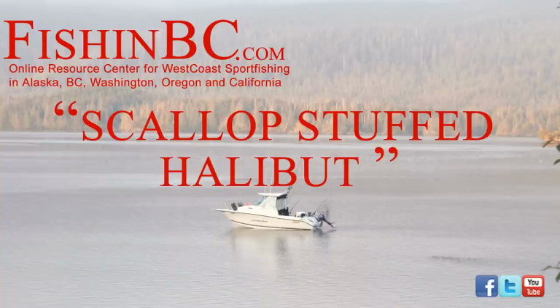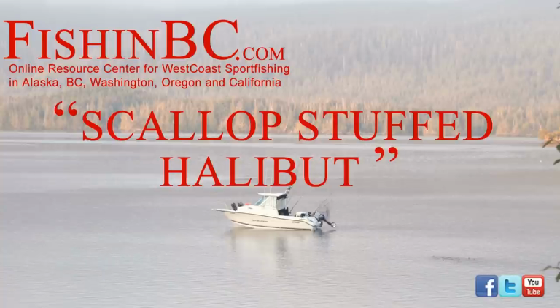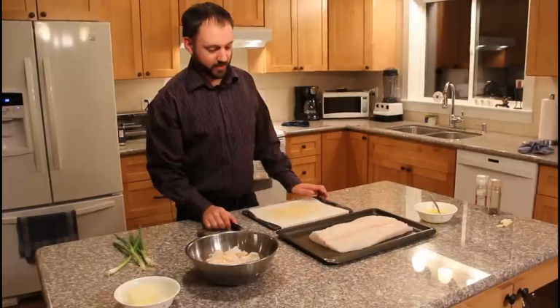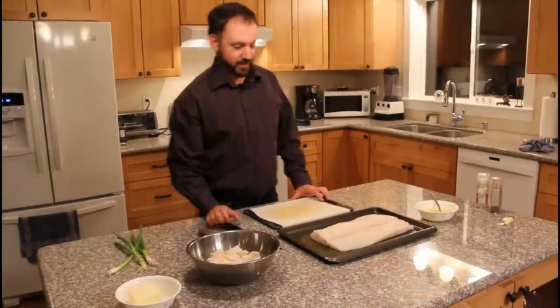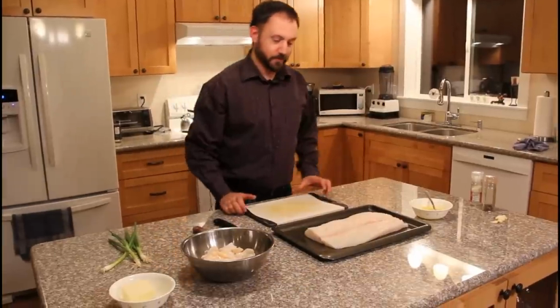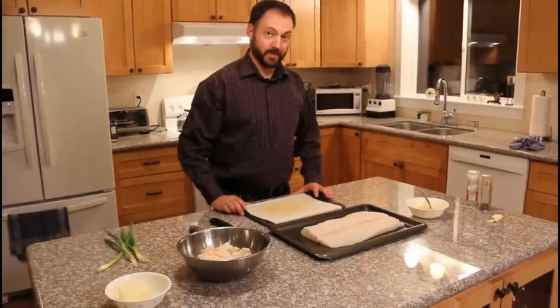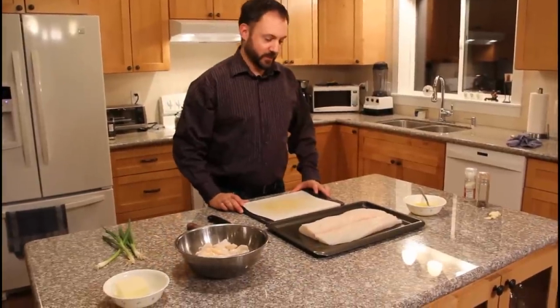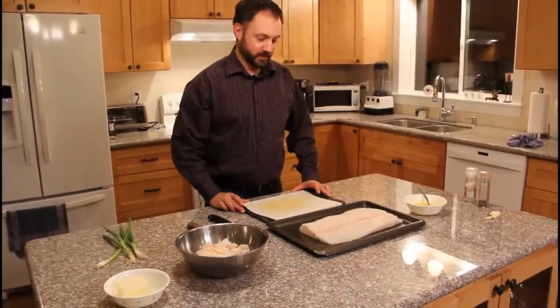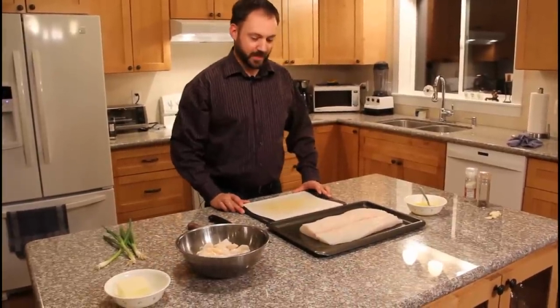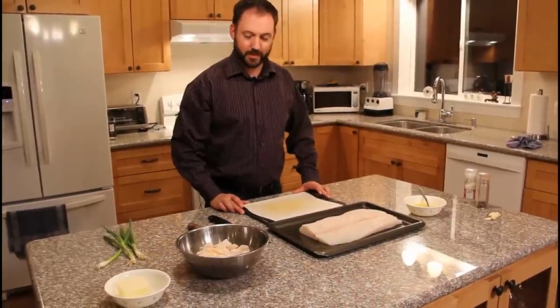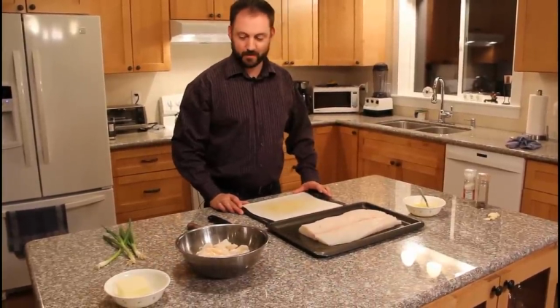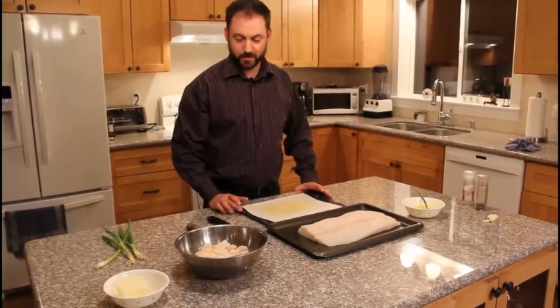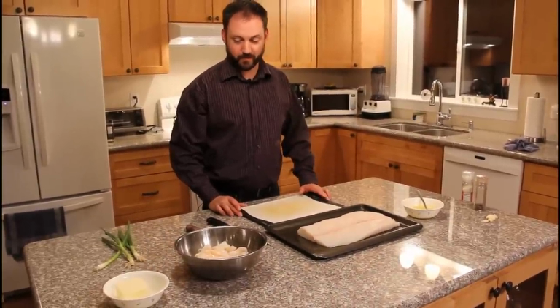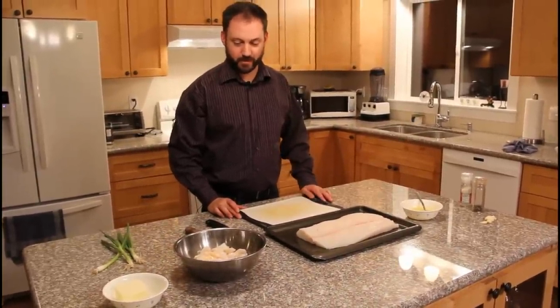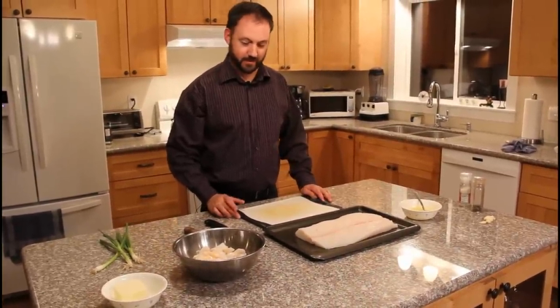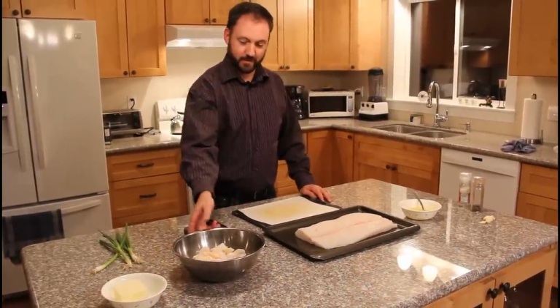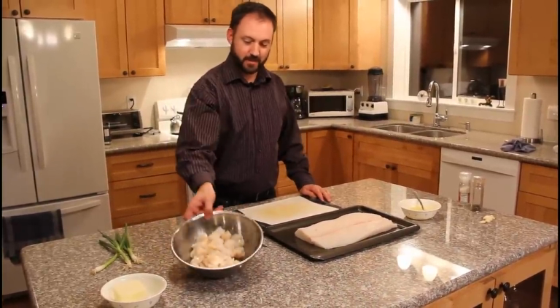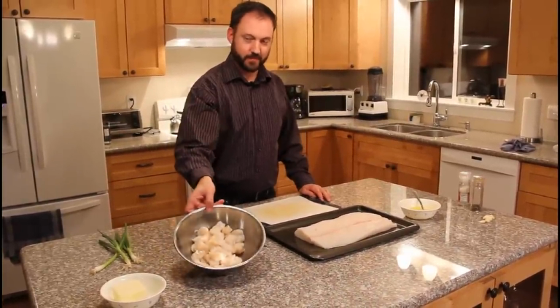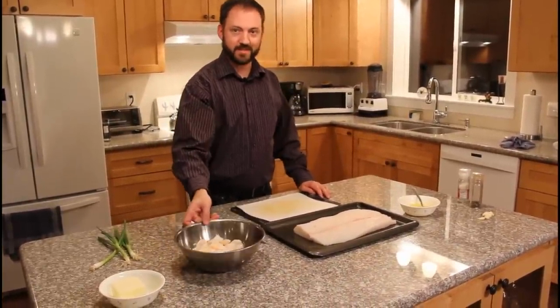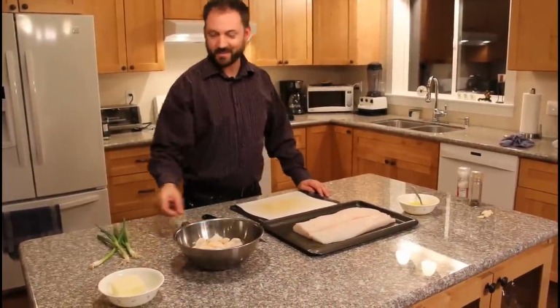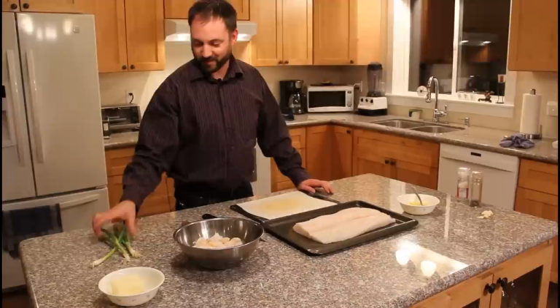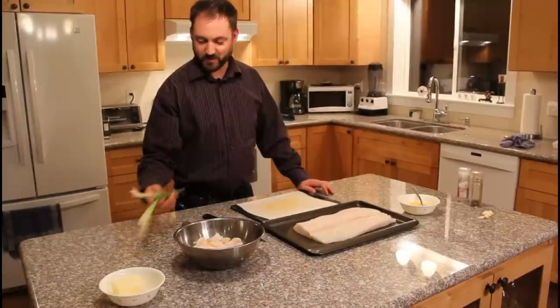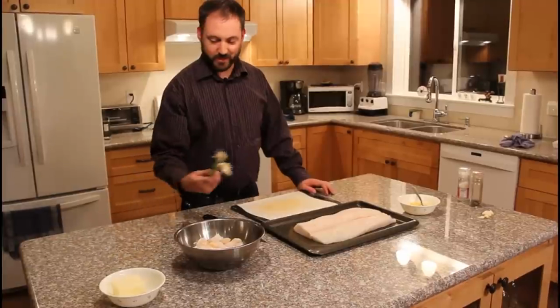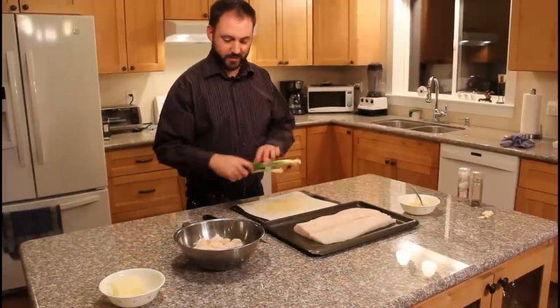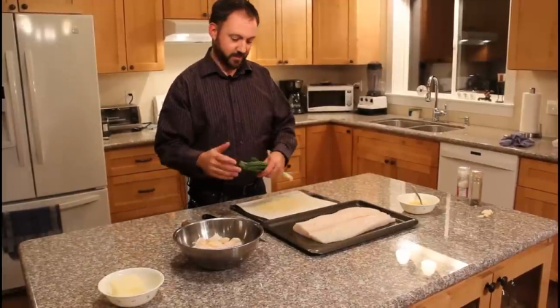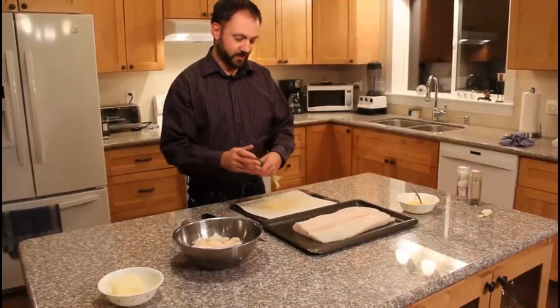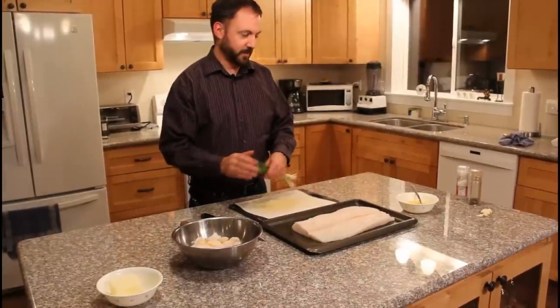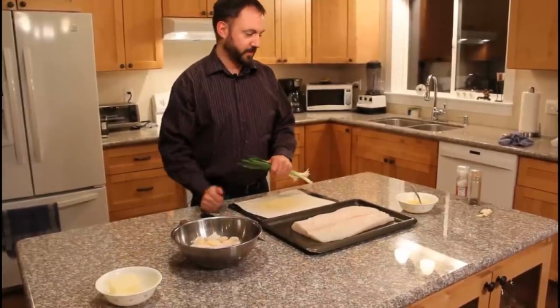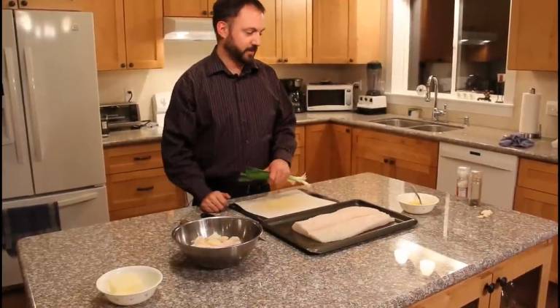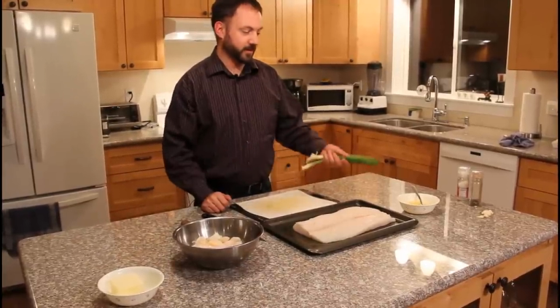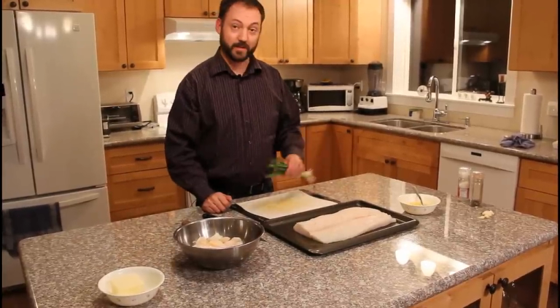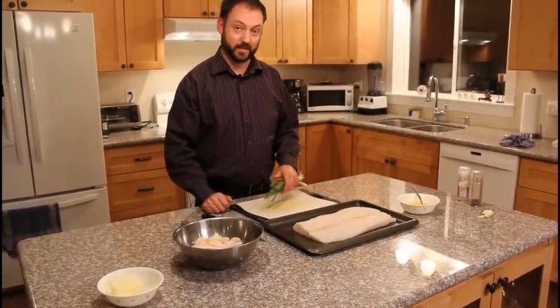Today we're making some halibut stuffed with scallops and some green onions and then garlic butter sauce.